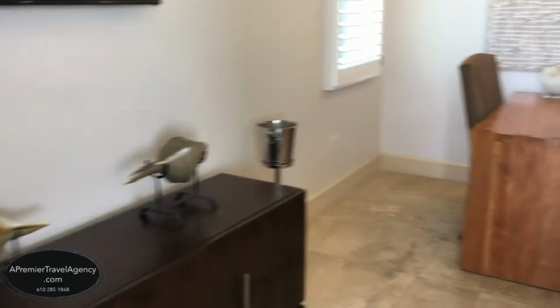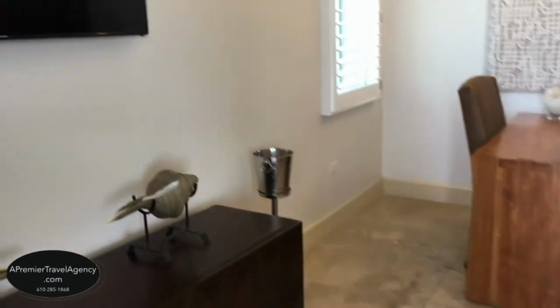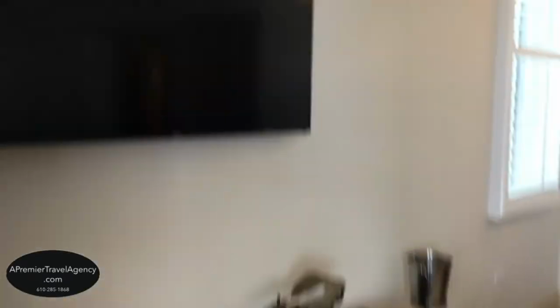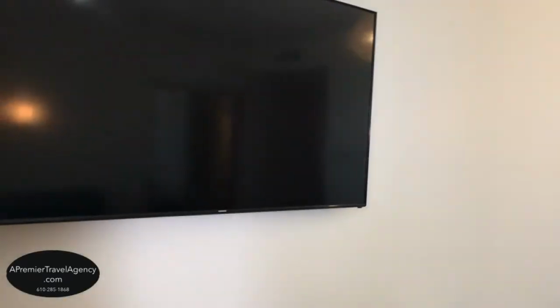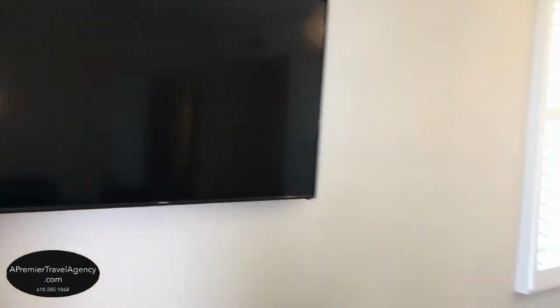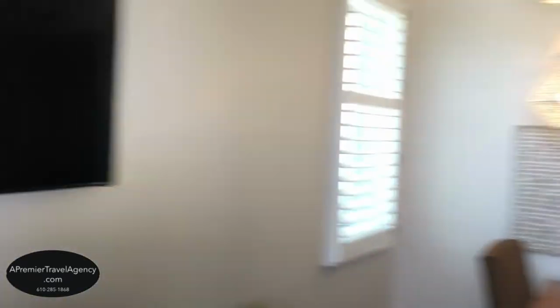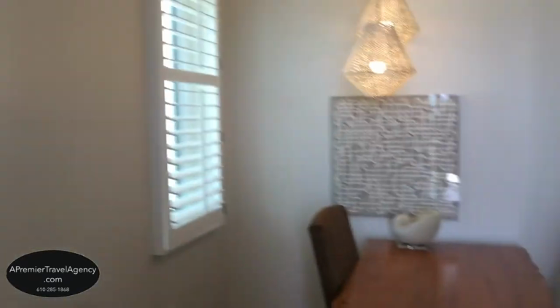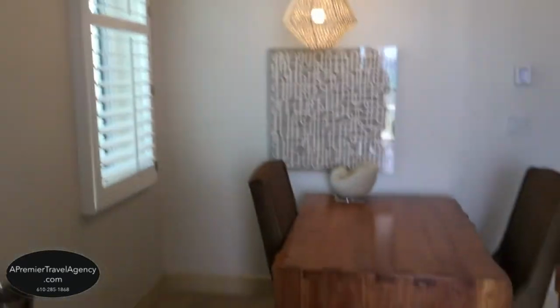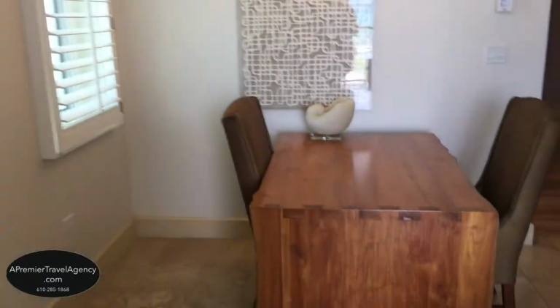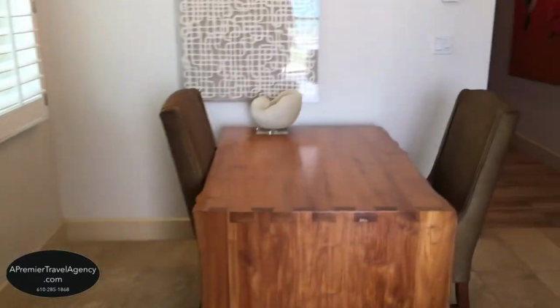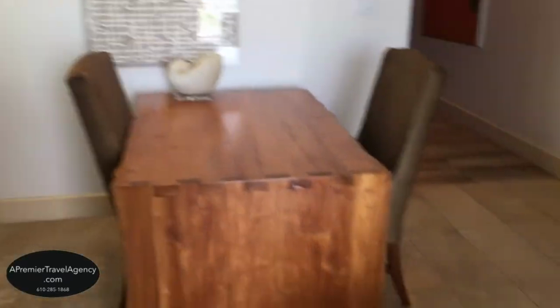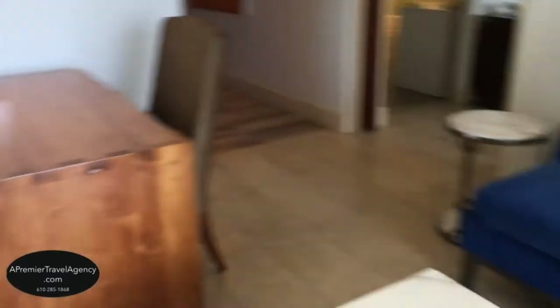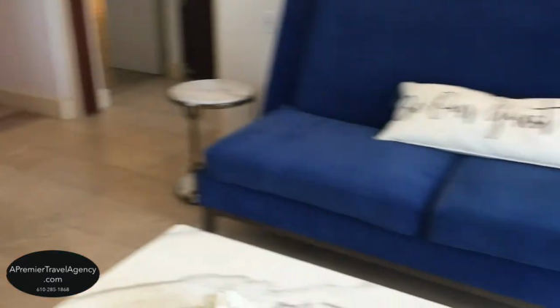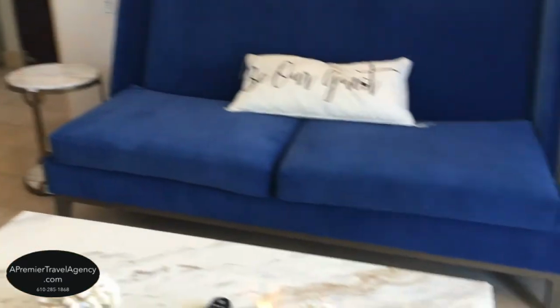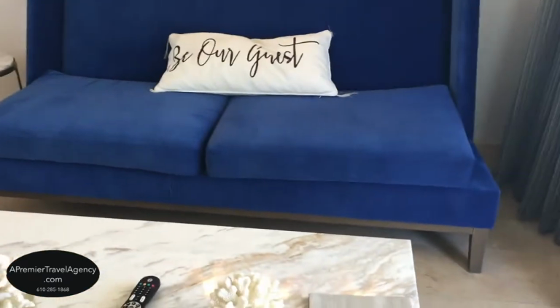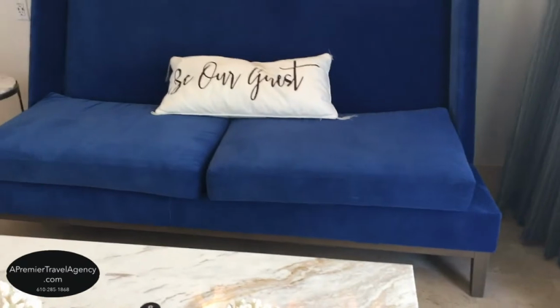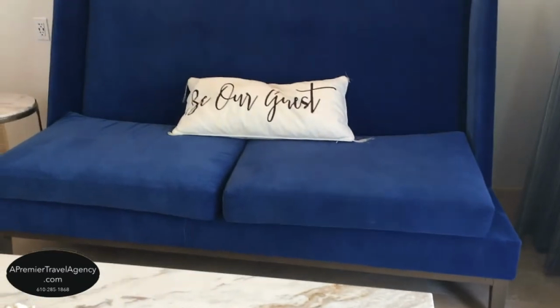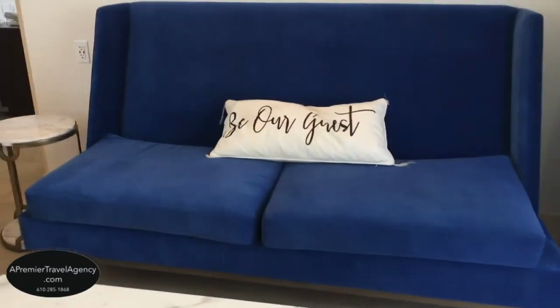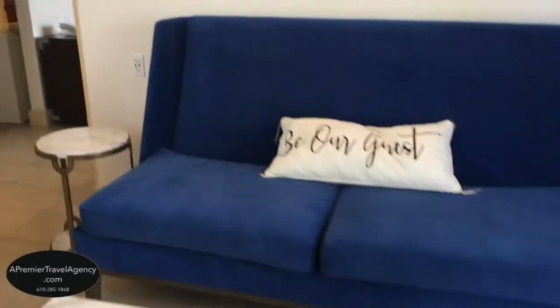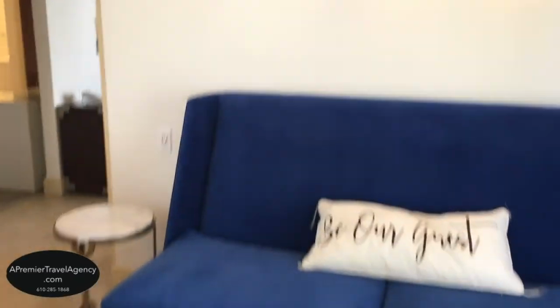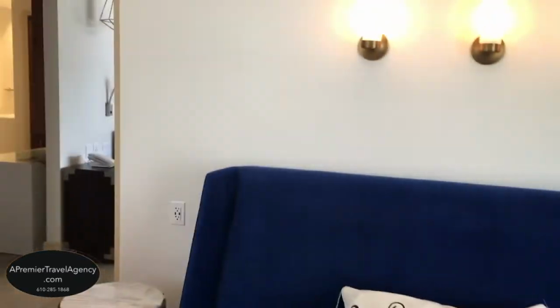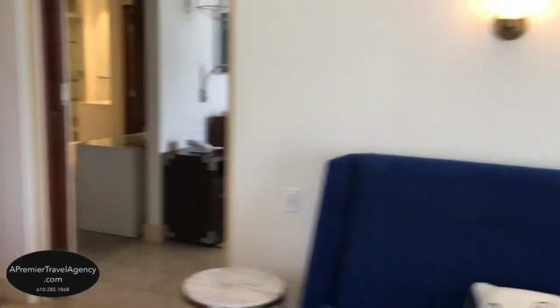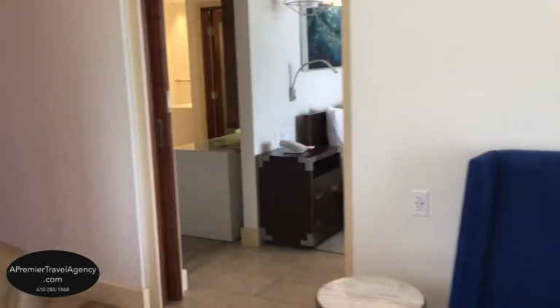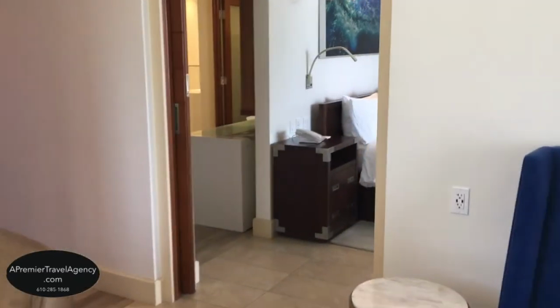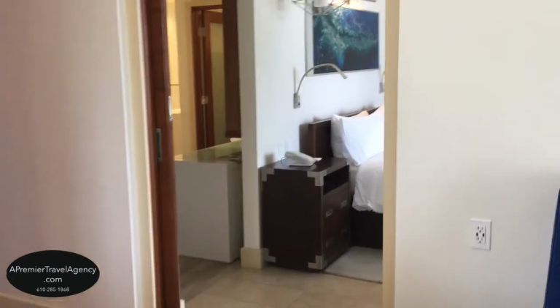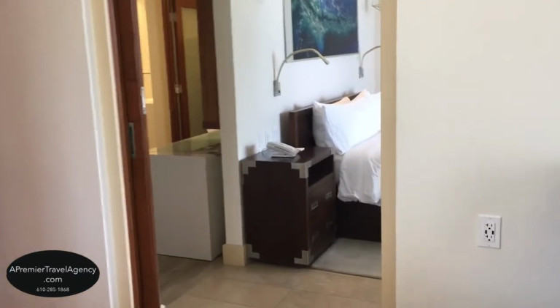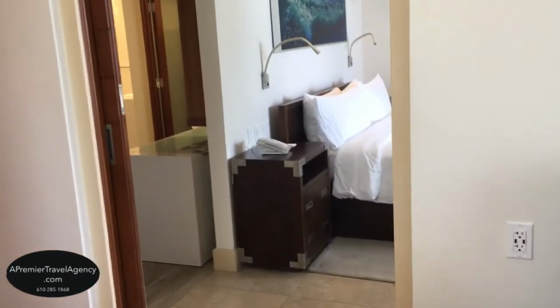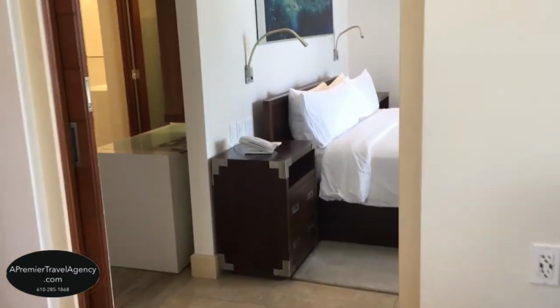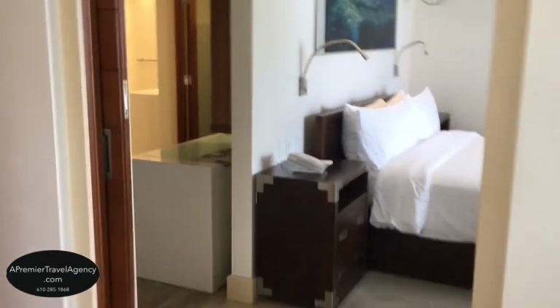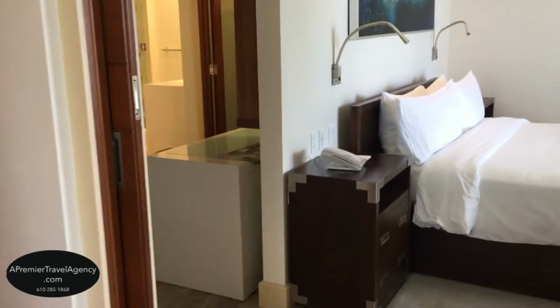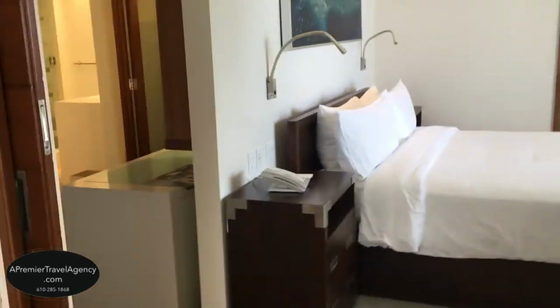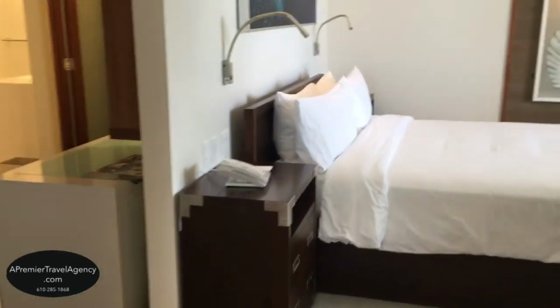A butler pantry features a fully stocked bar with premium liquors, a mini refrigerator replenished daily, a coffee maker, and much more.